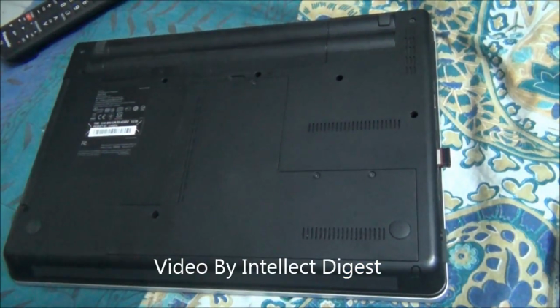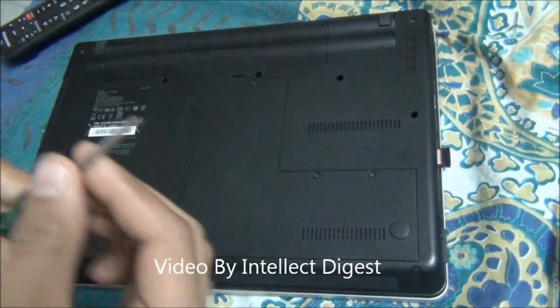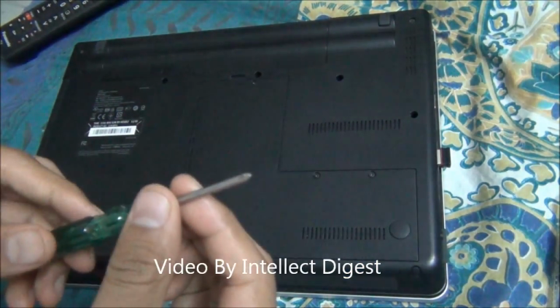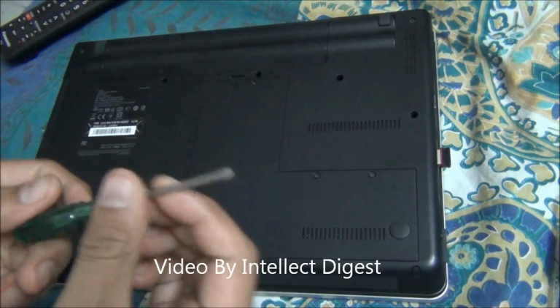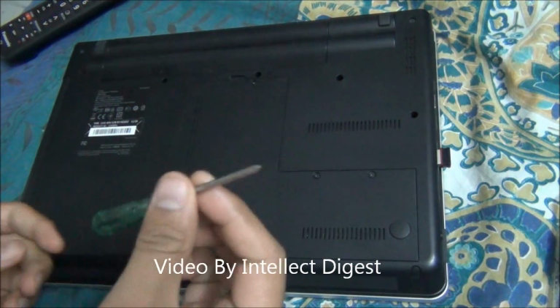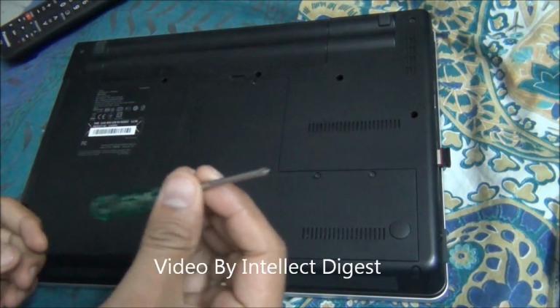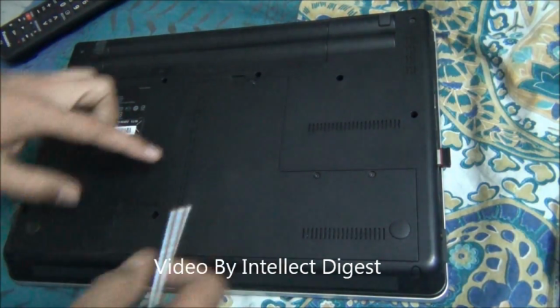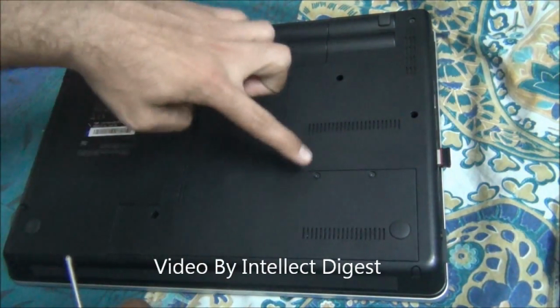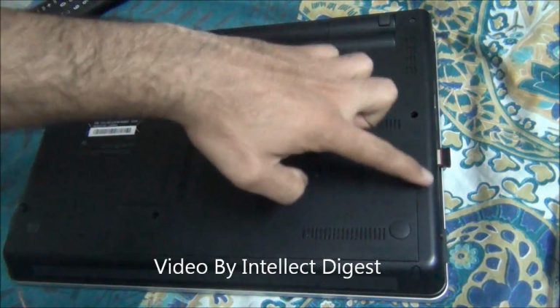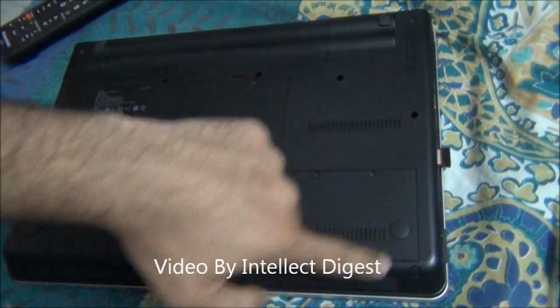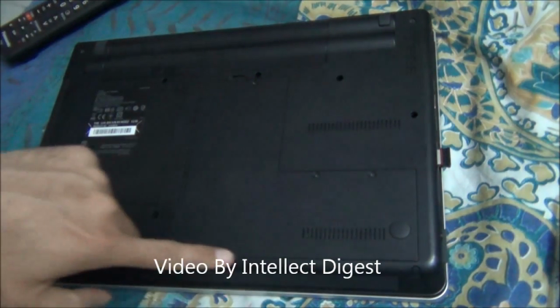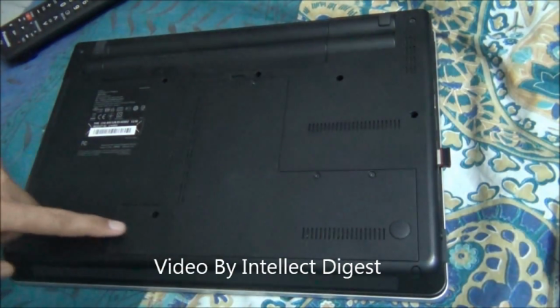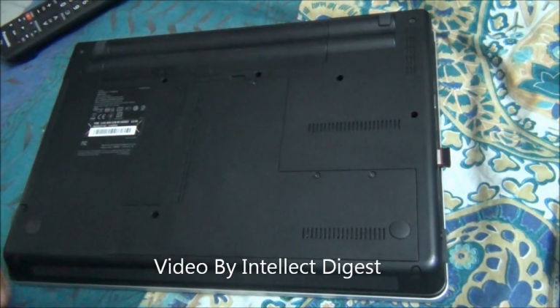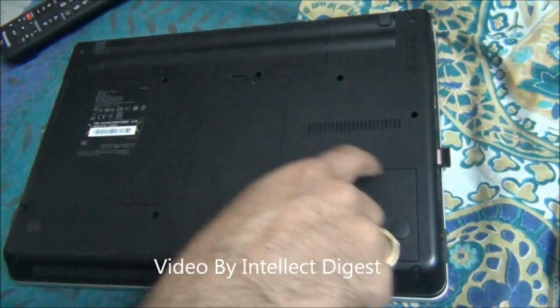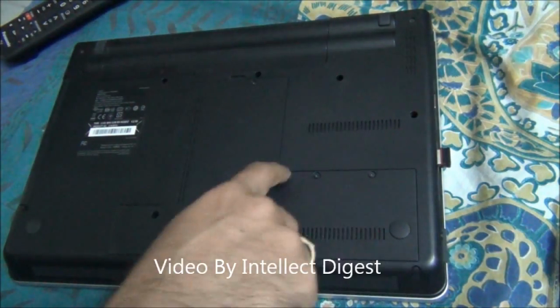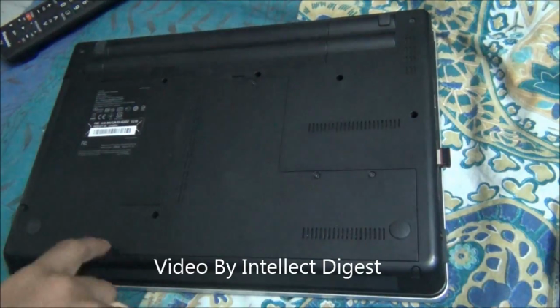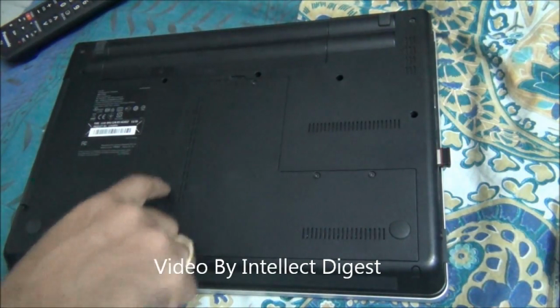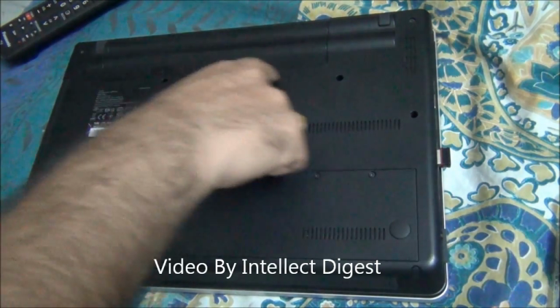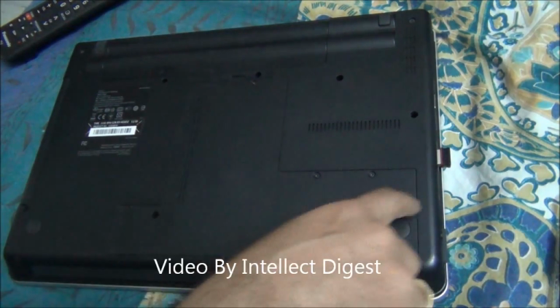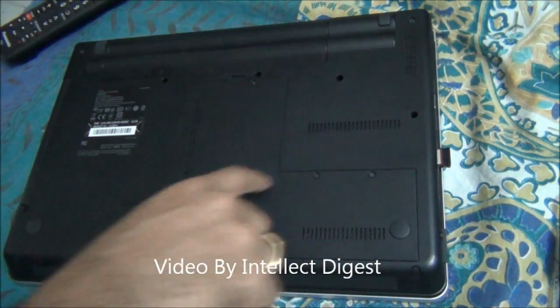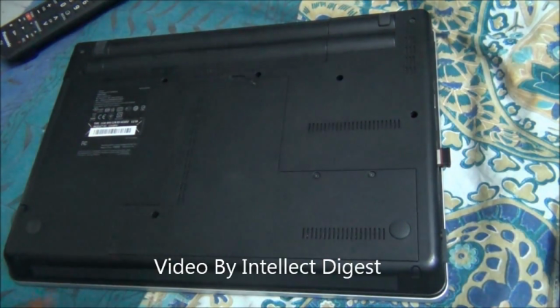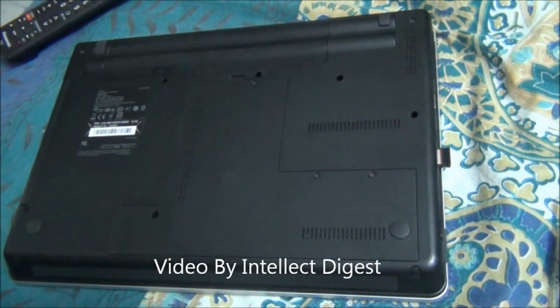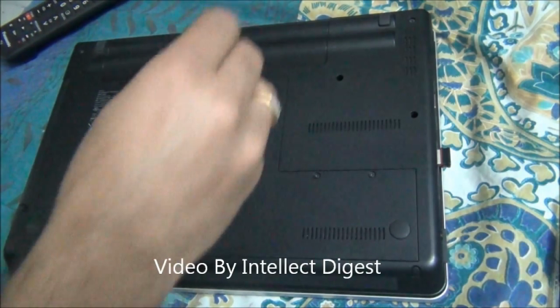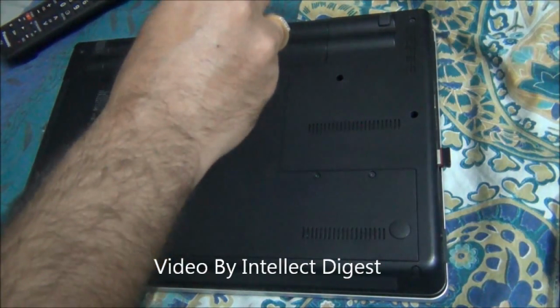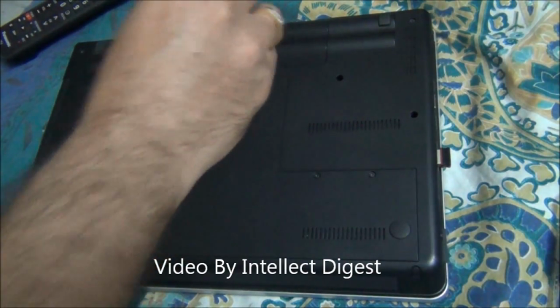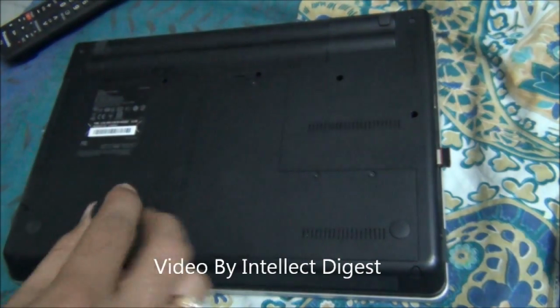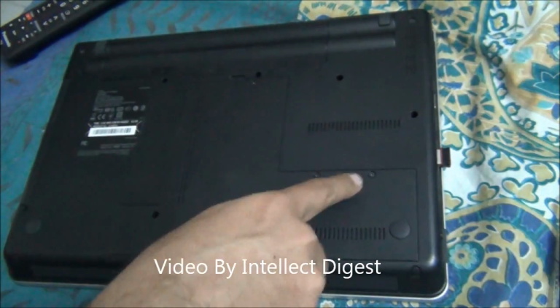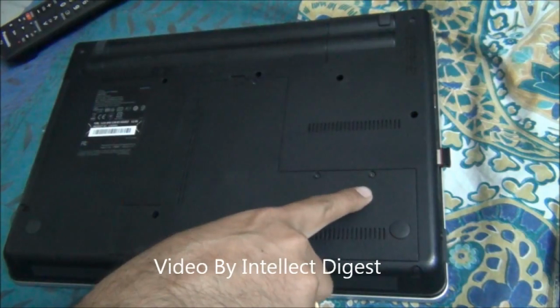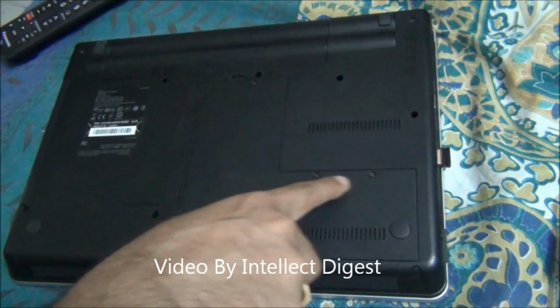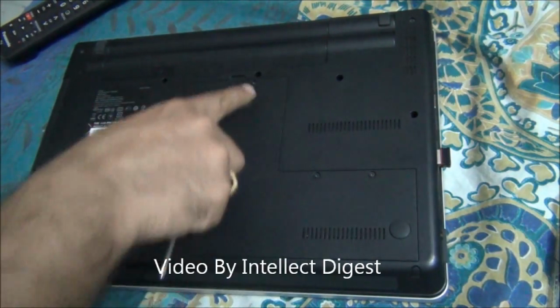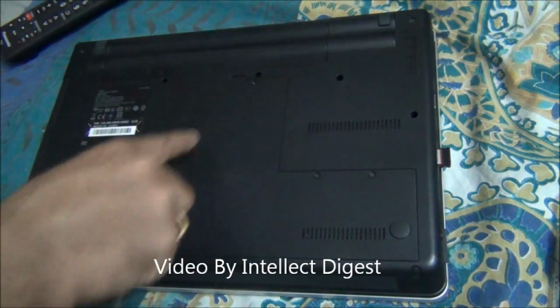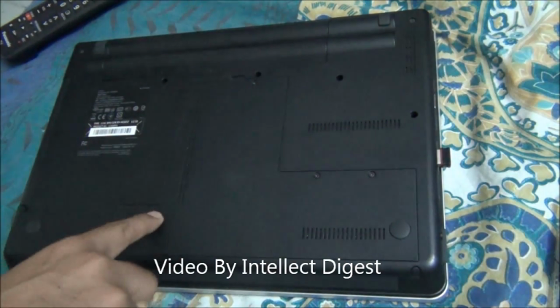Use a Philips screwdriver something like this. There is a panel just at the bottom, like you see here, somewhat in a T-shape. You have to unscrew it from all four screws — one, two, three, and four.